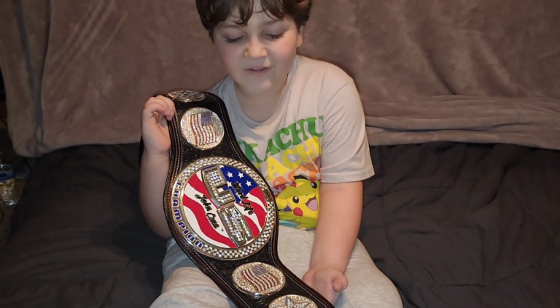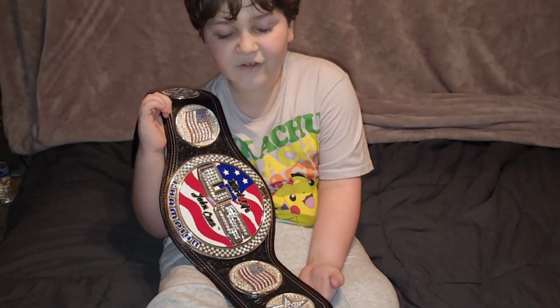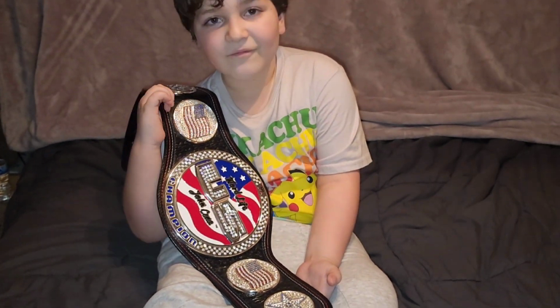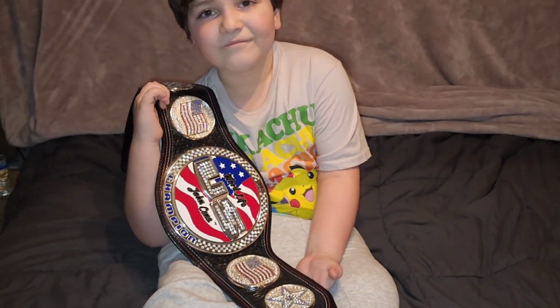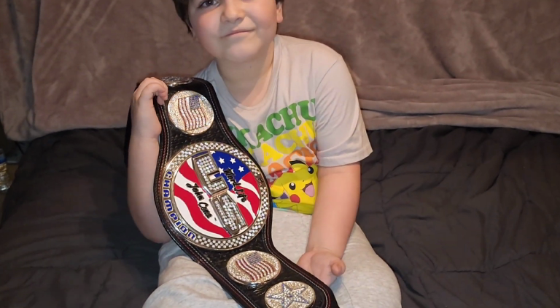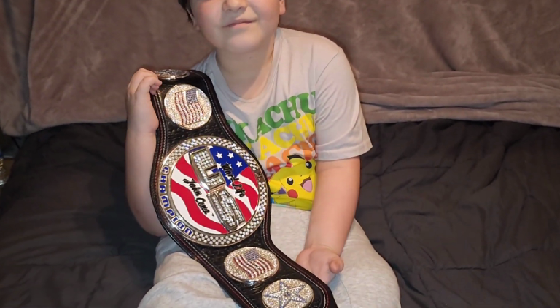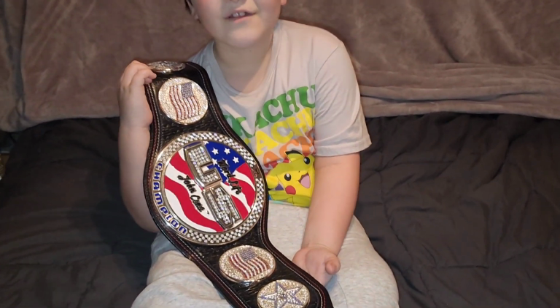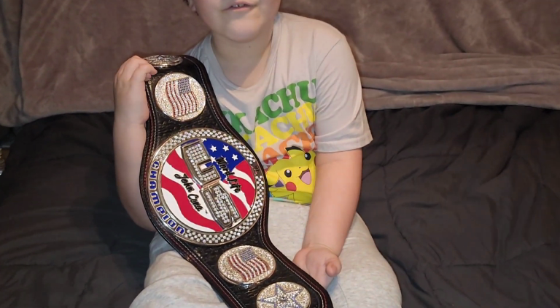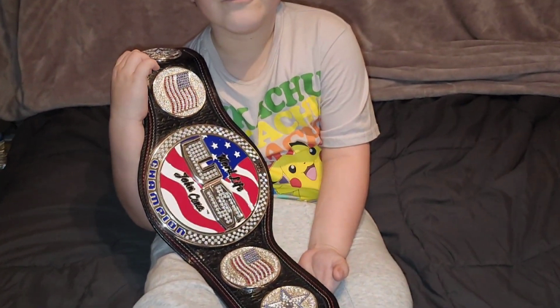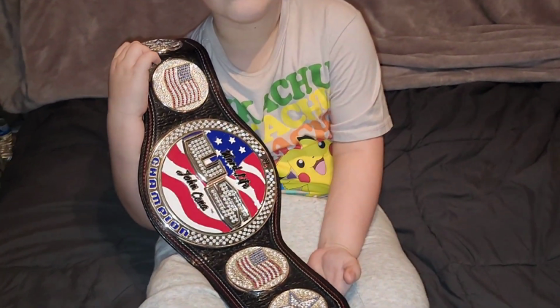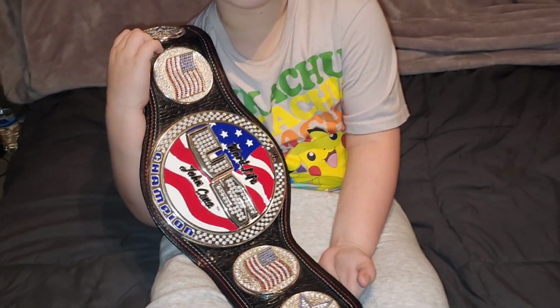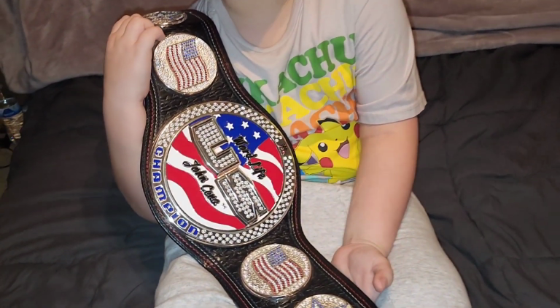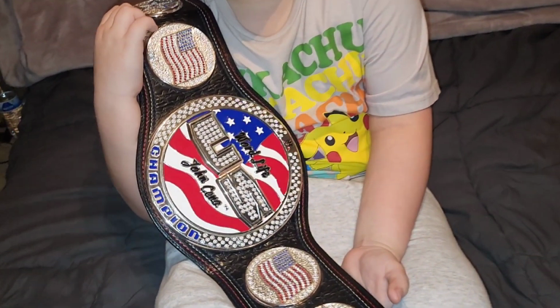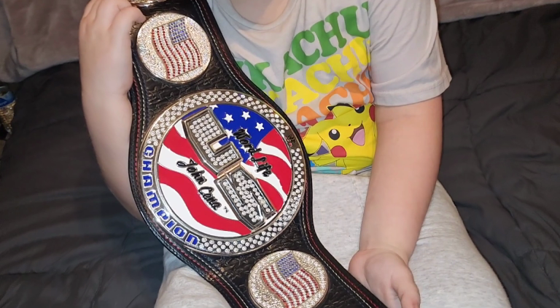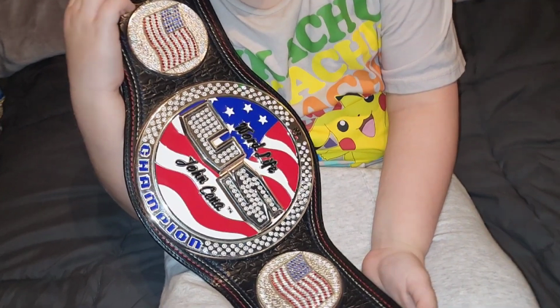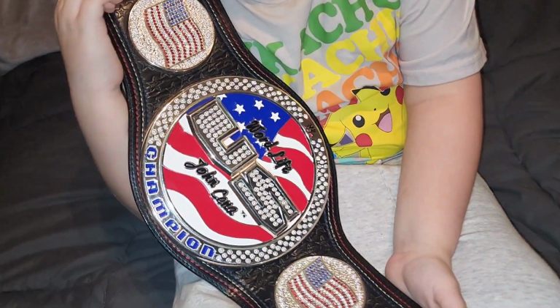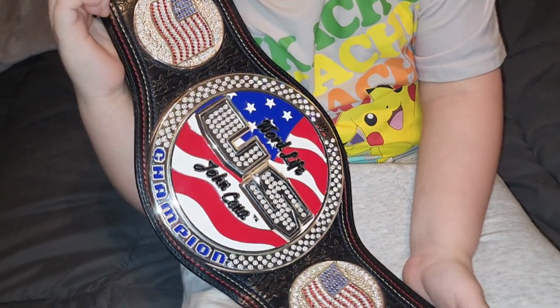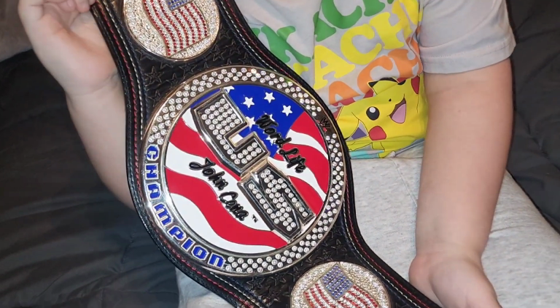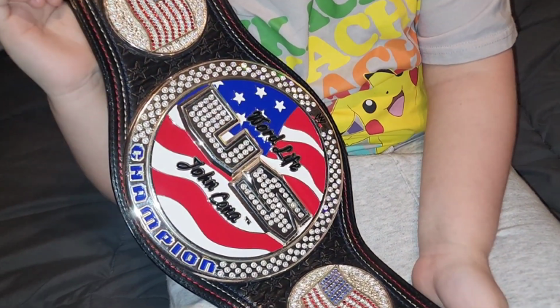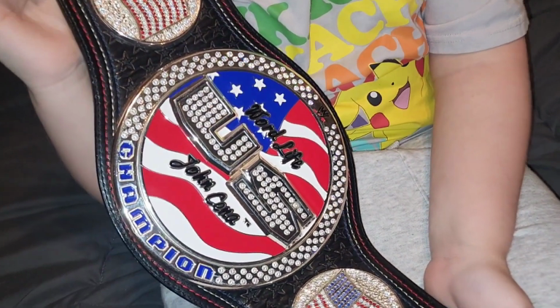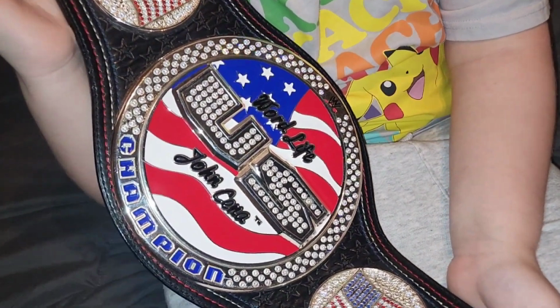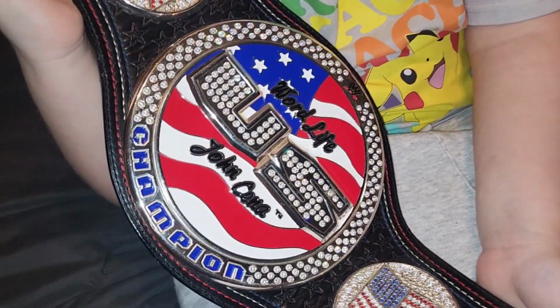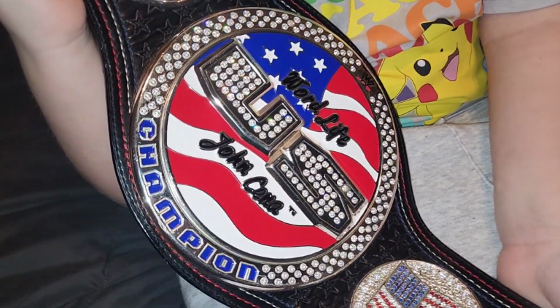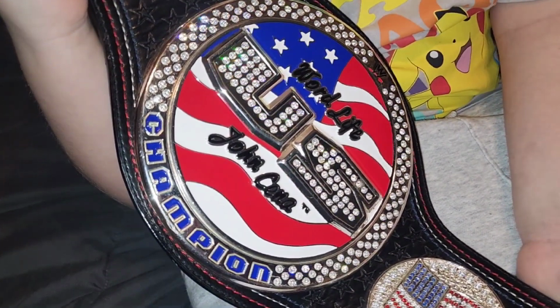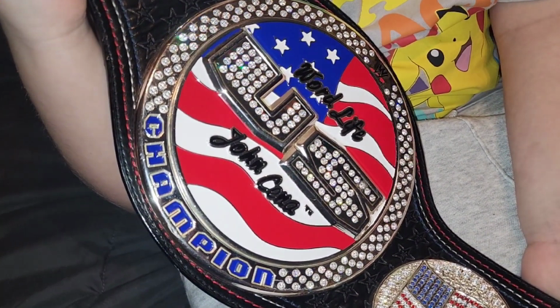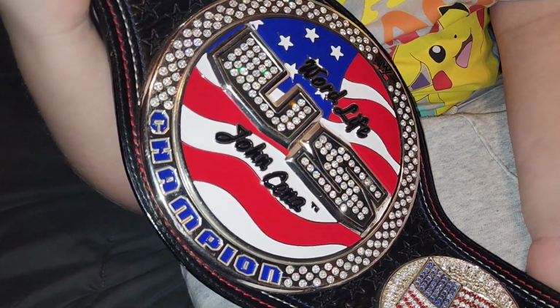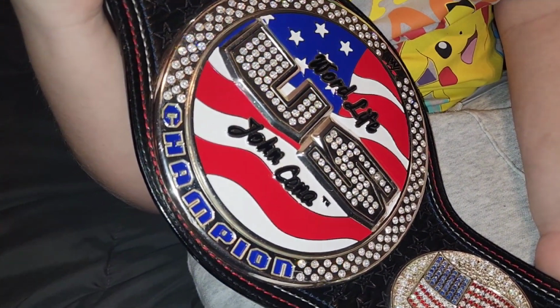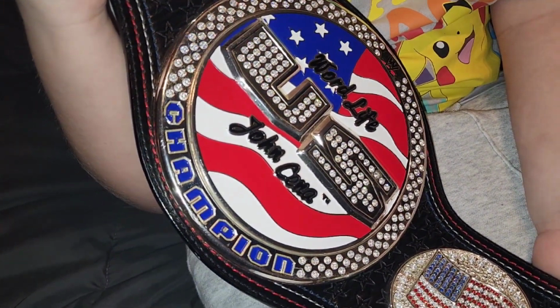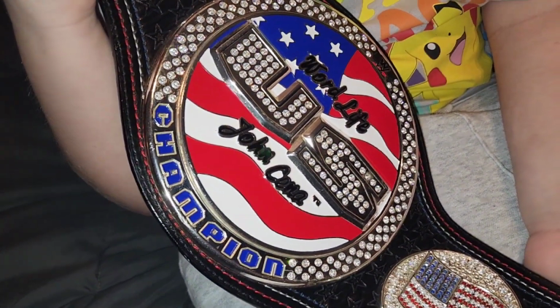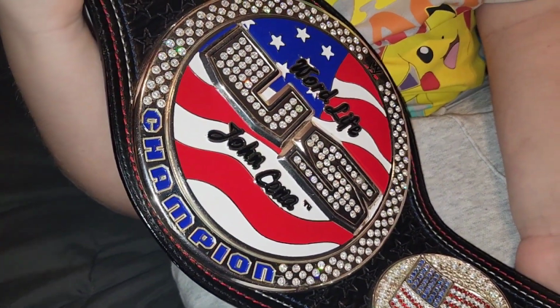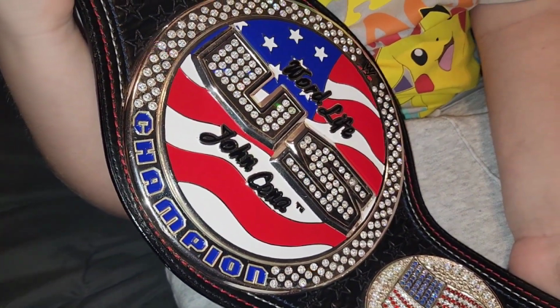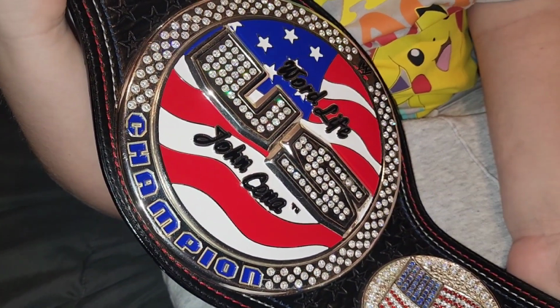There you go guys, kids US spinner restoned by Rafford Designs. Hopefully you guys enjoyed and we will see you next time.